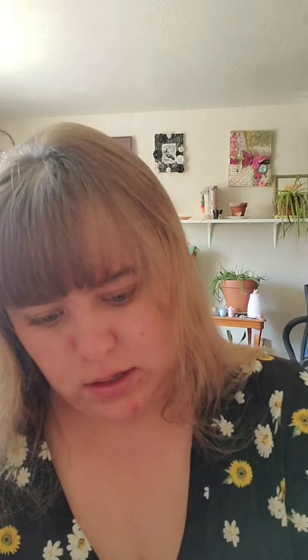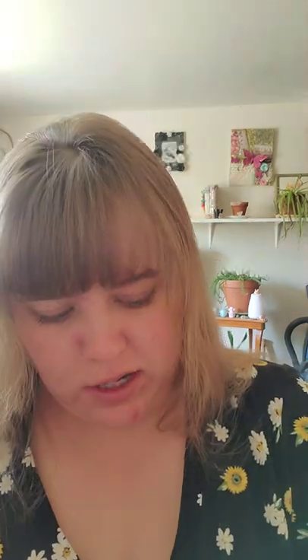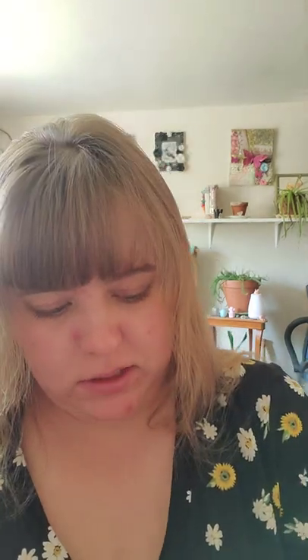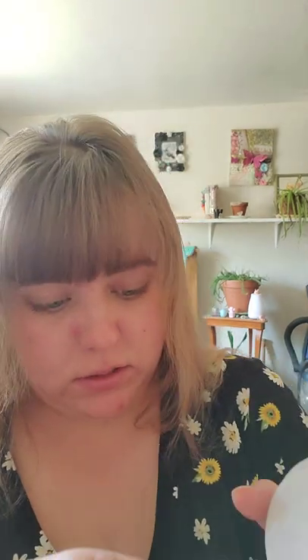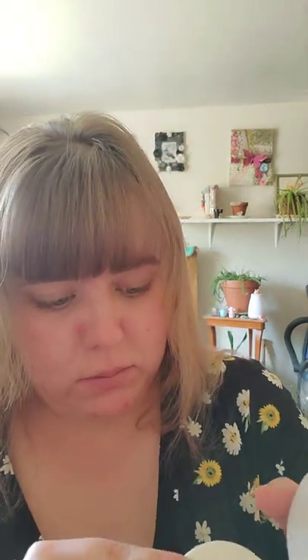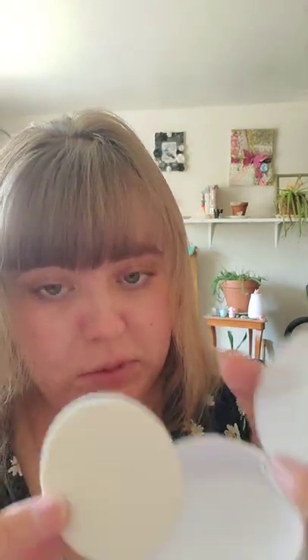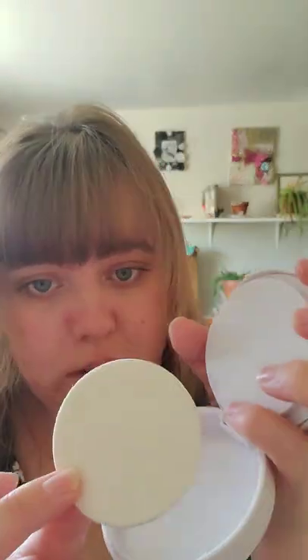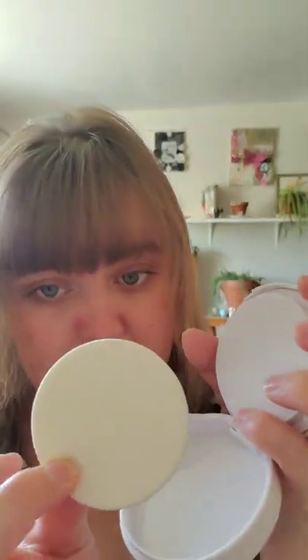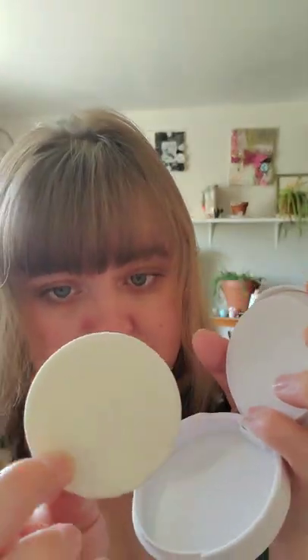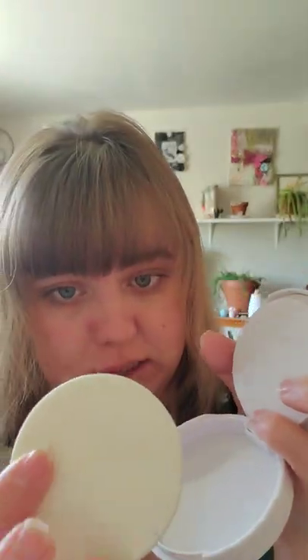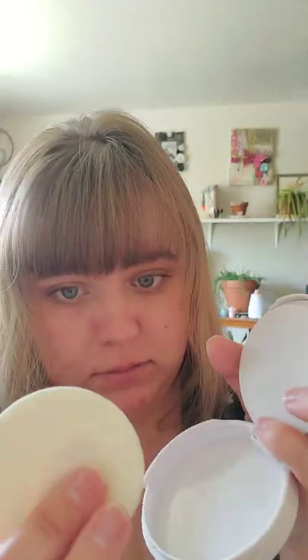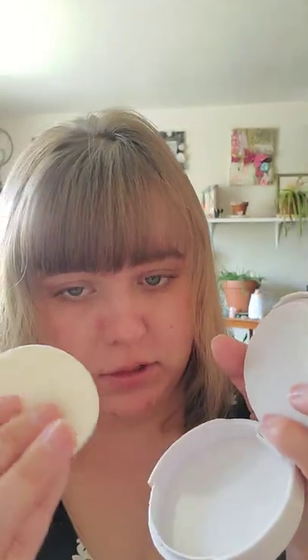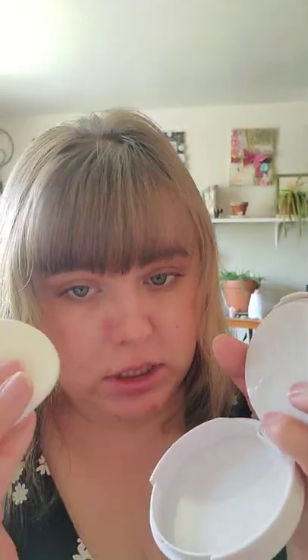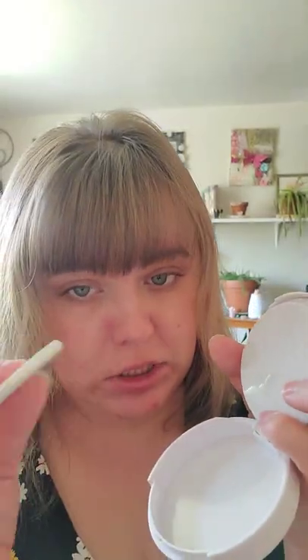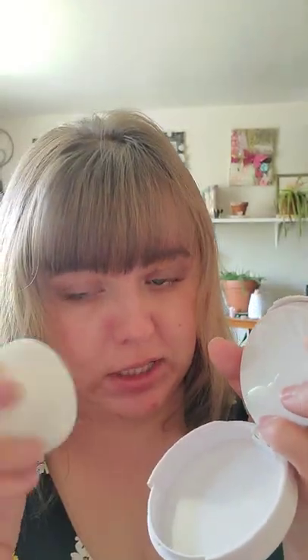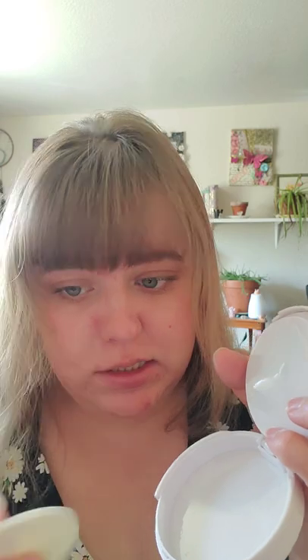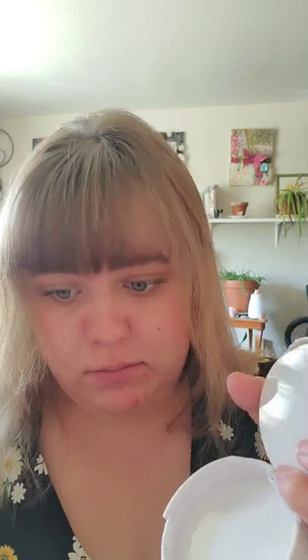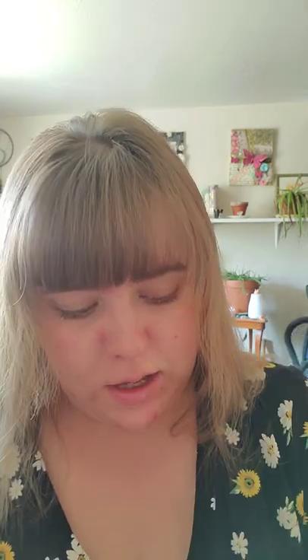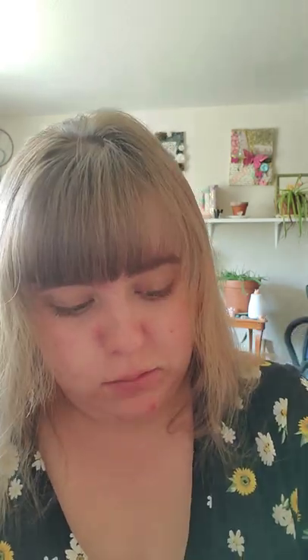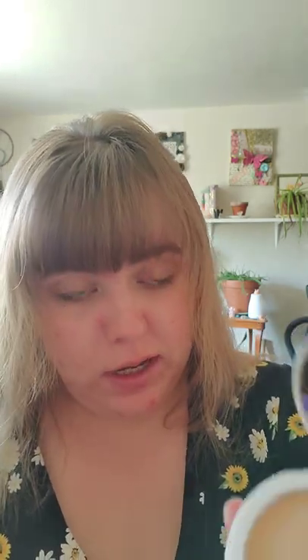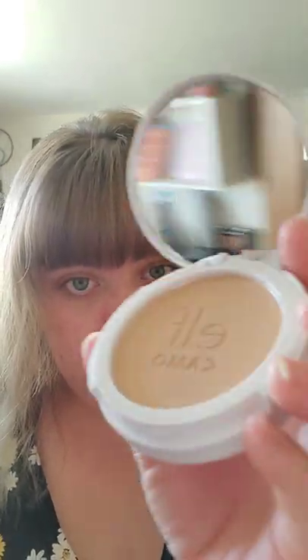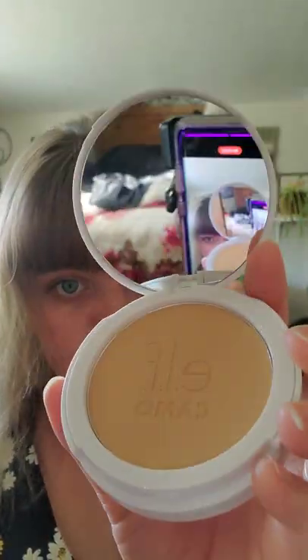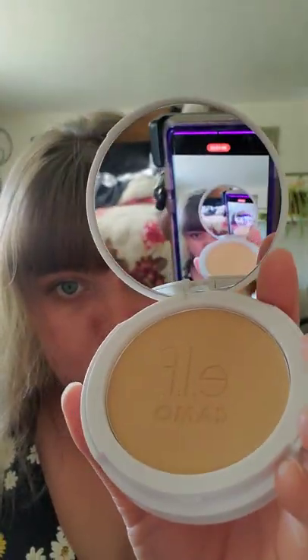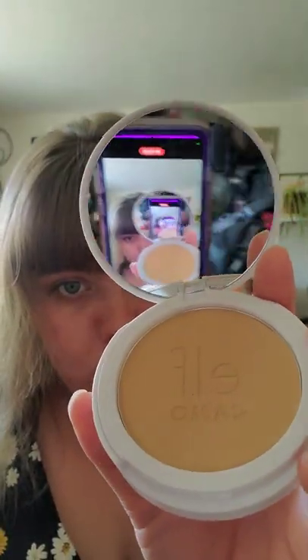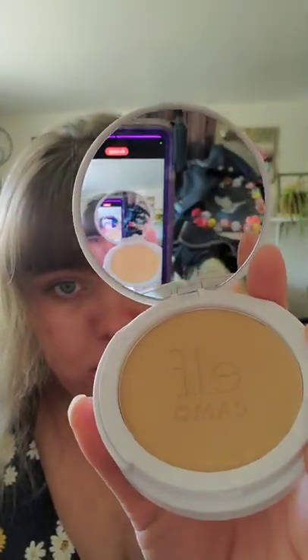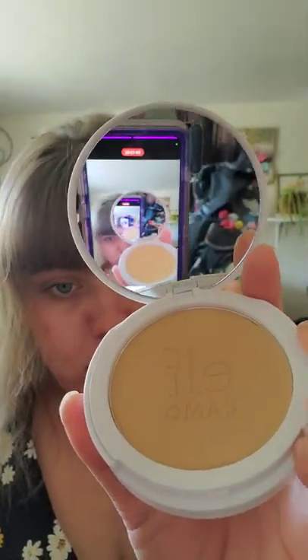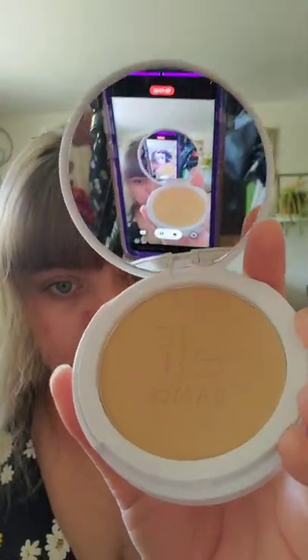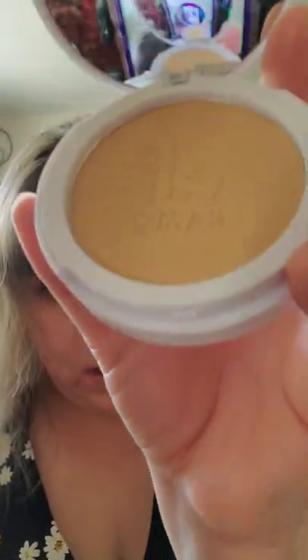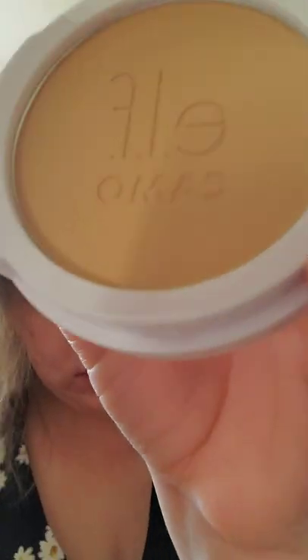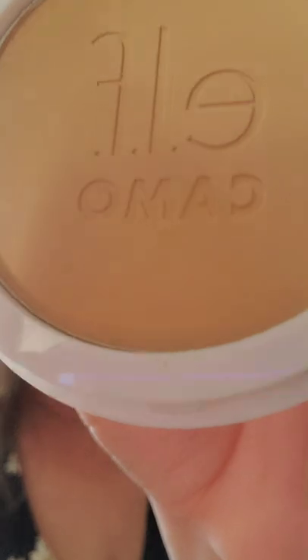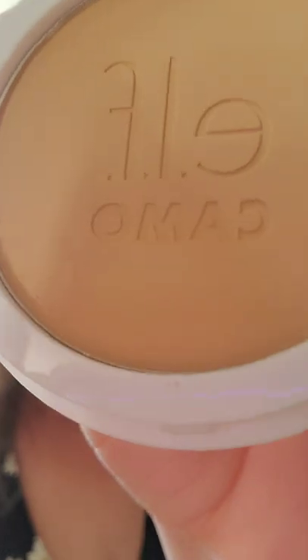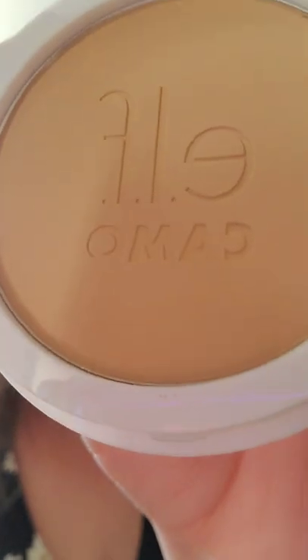We have this little compartment here, which has this spongy thing in it, and then we have the actual product.